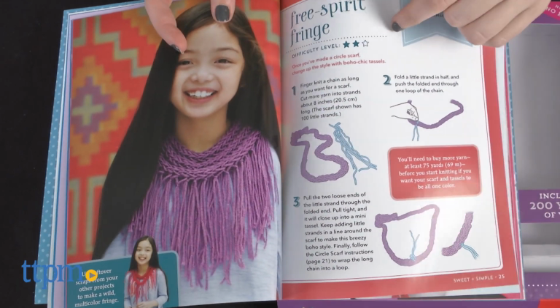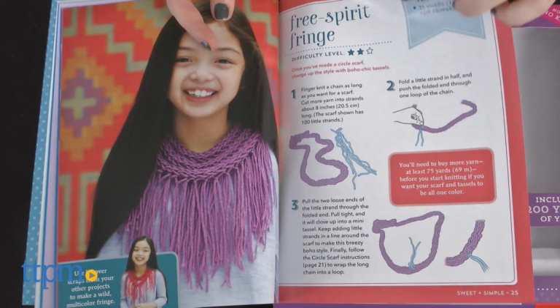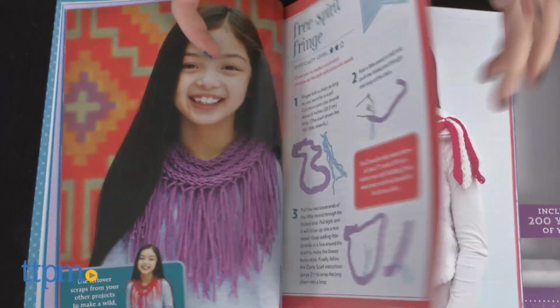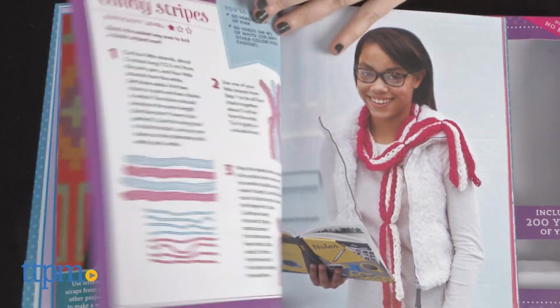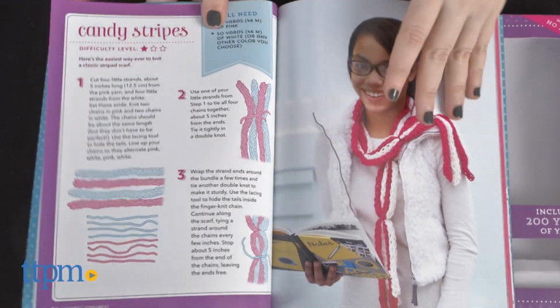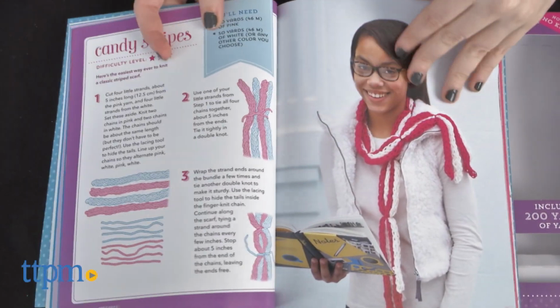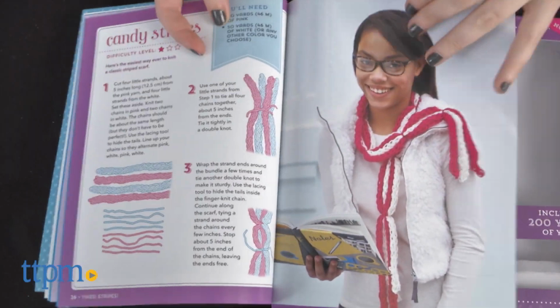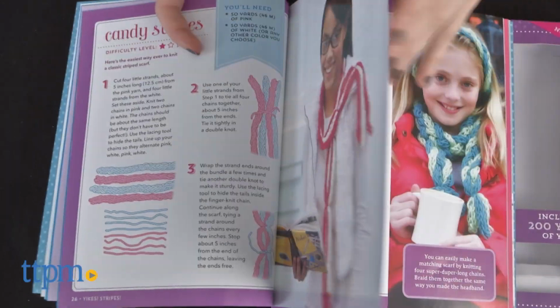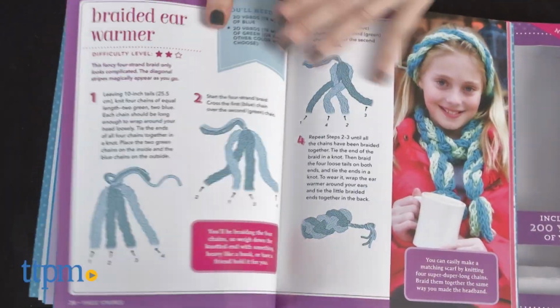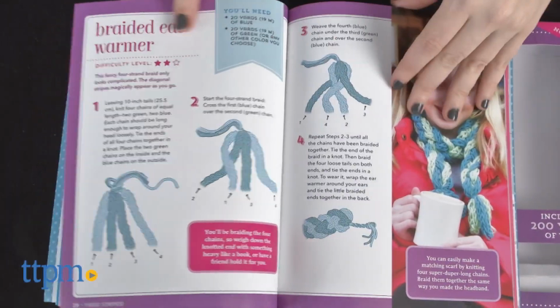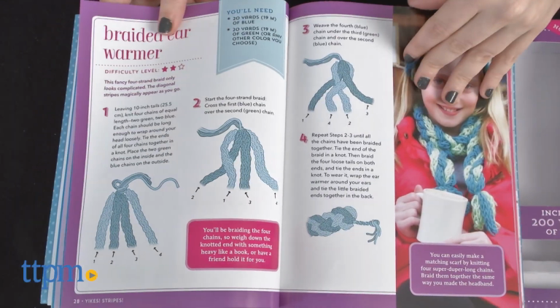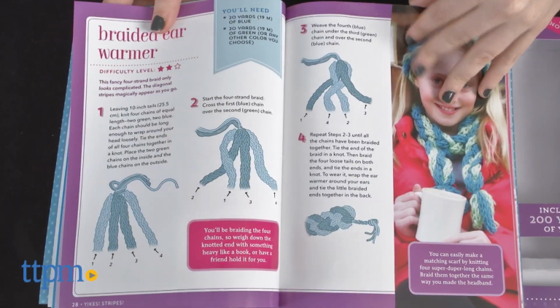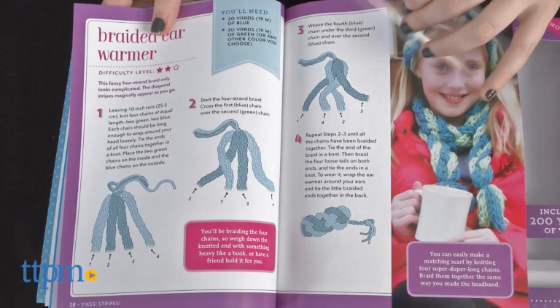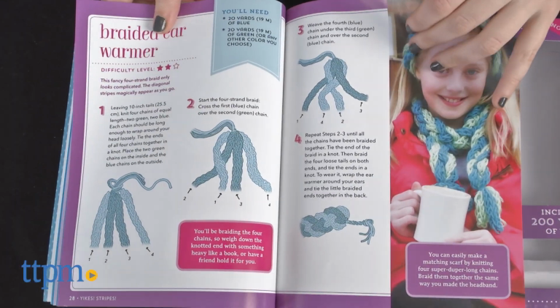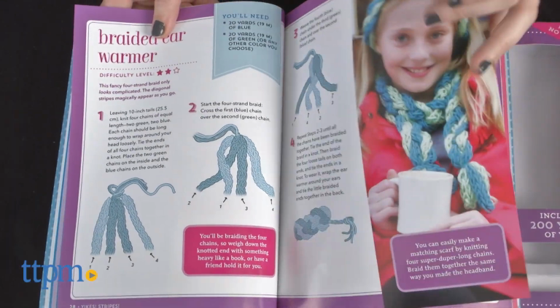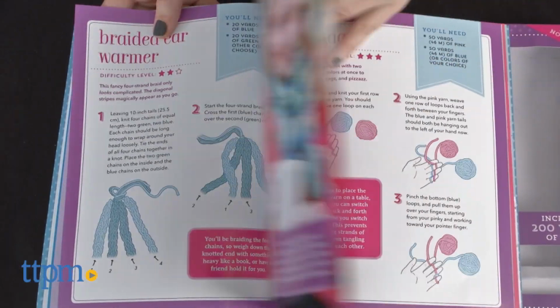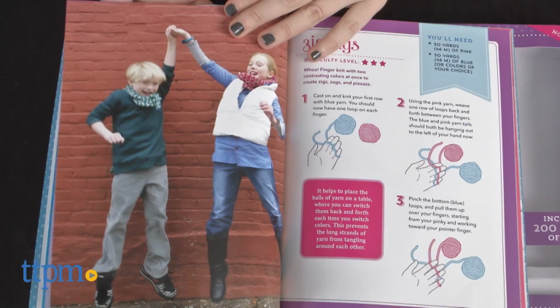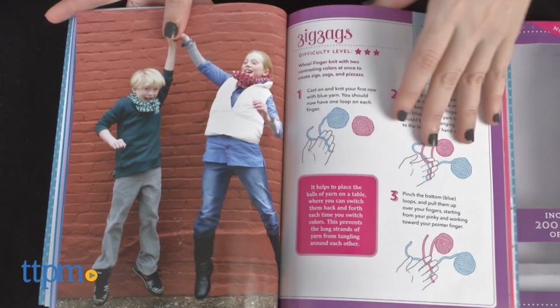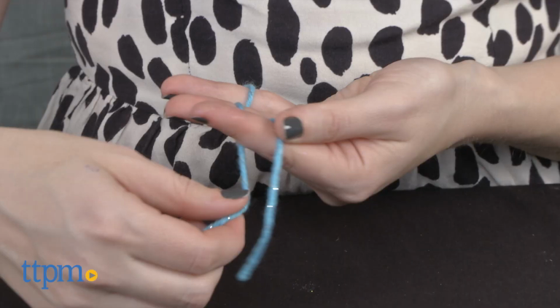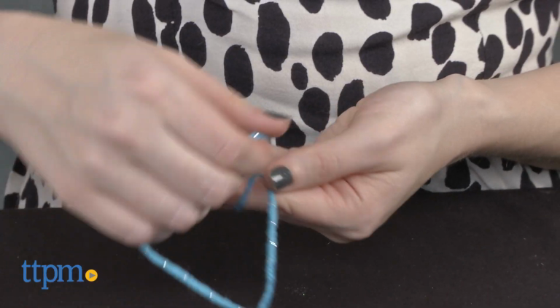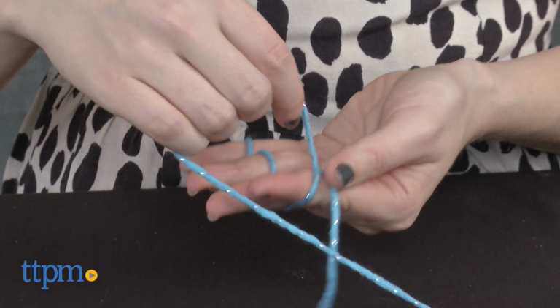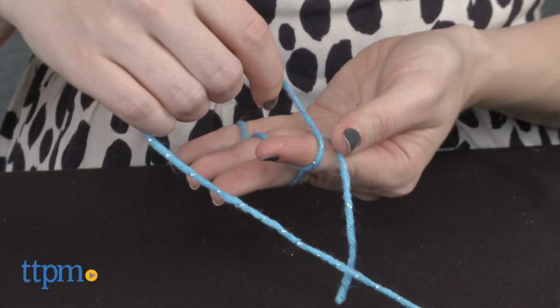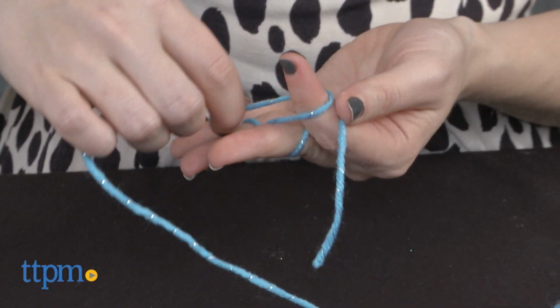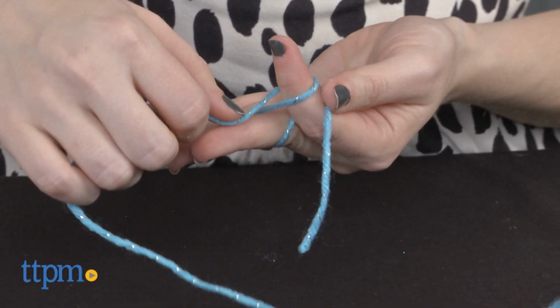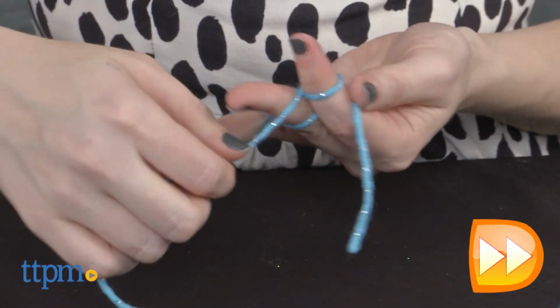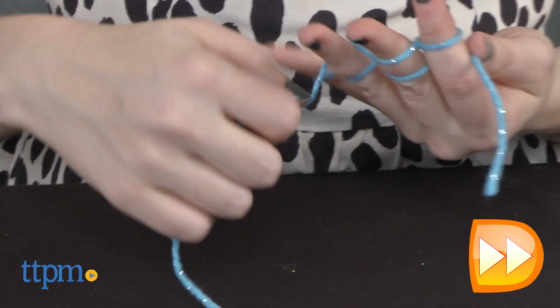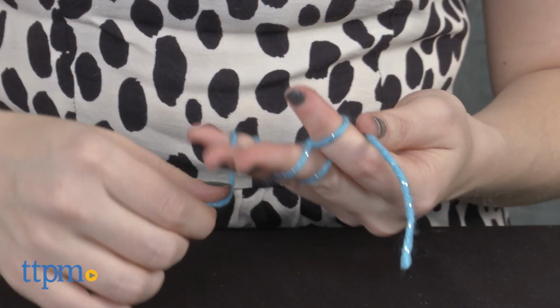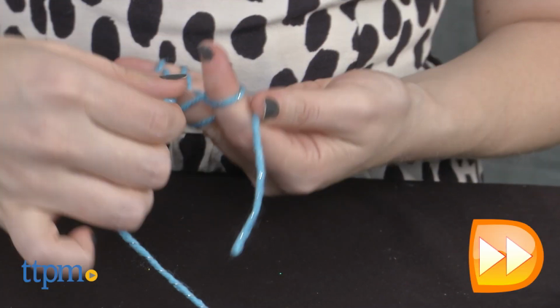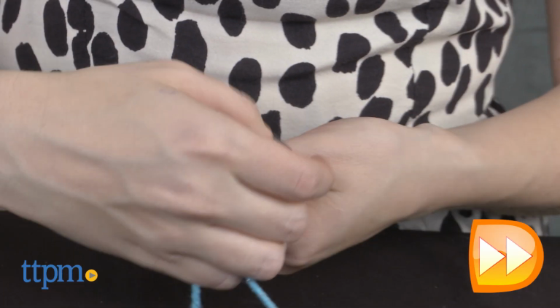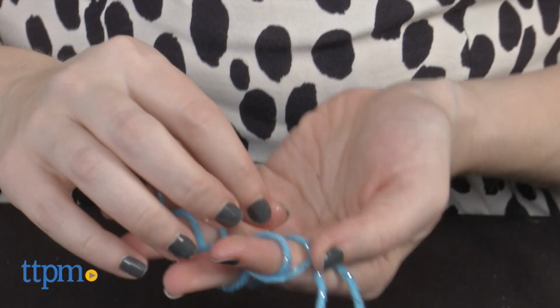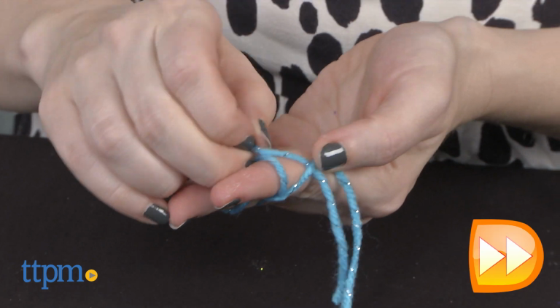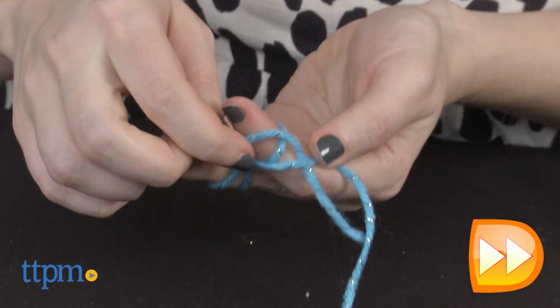The great thing about finger knitting compared with the more complex techniques of using needles is that, number one, you only need your fingers, and two, it doesn't involve the concentration of counting your stitches.